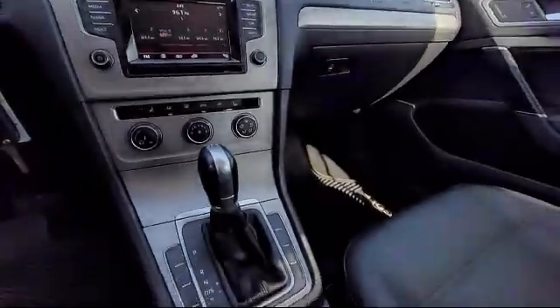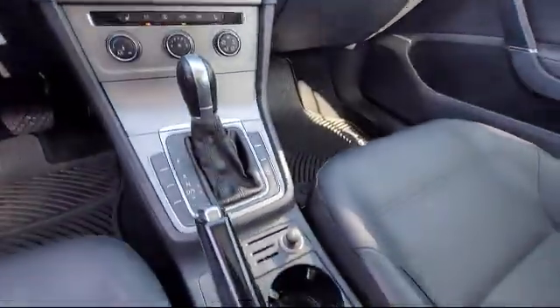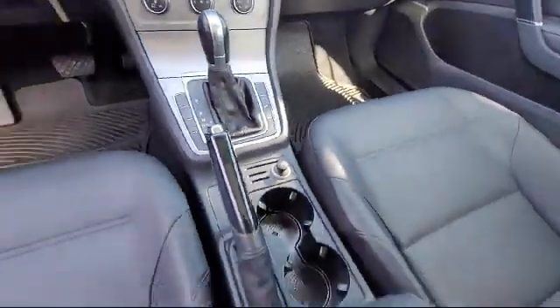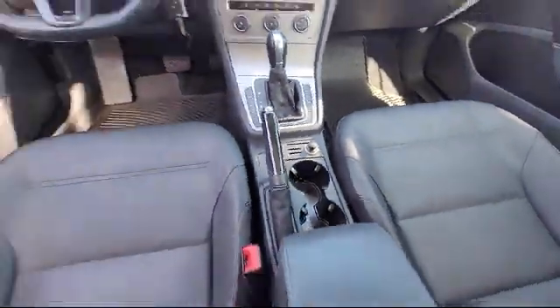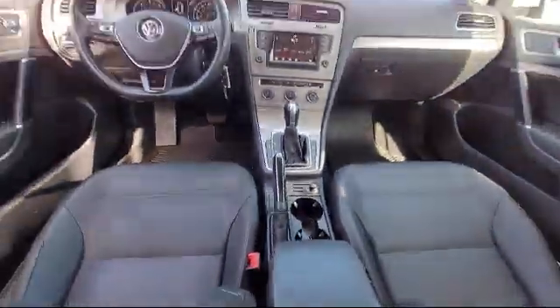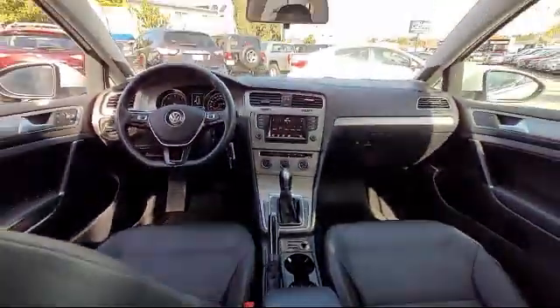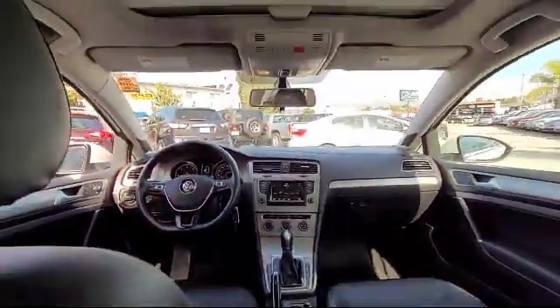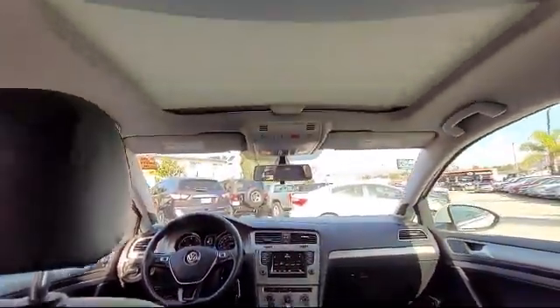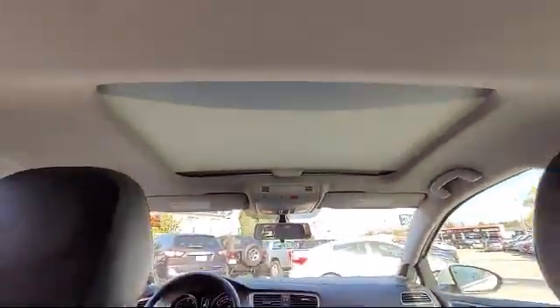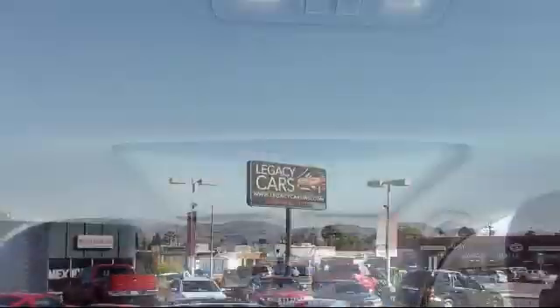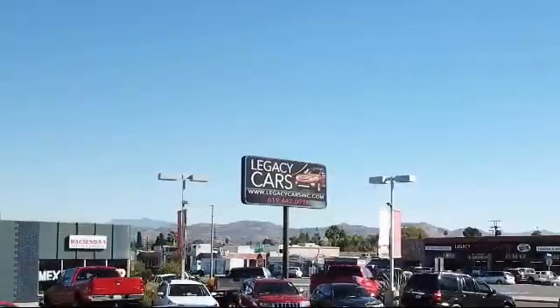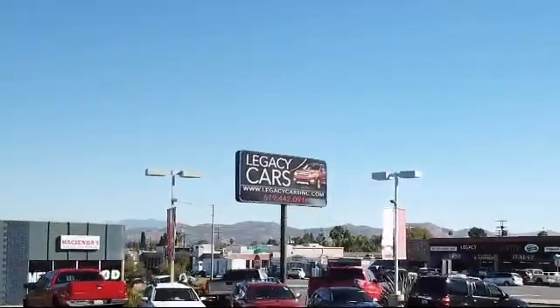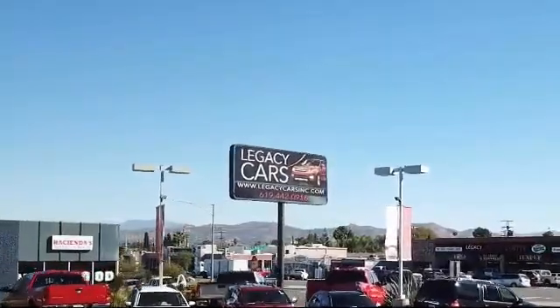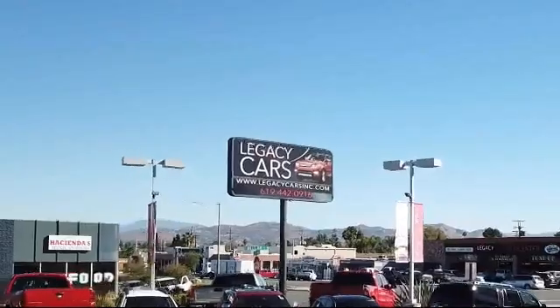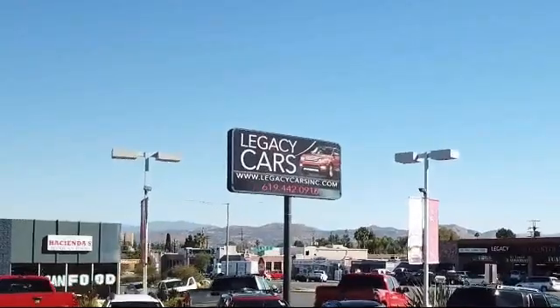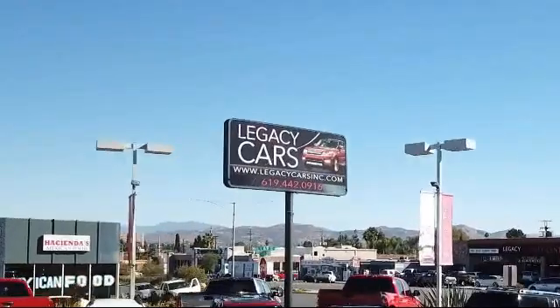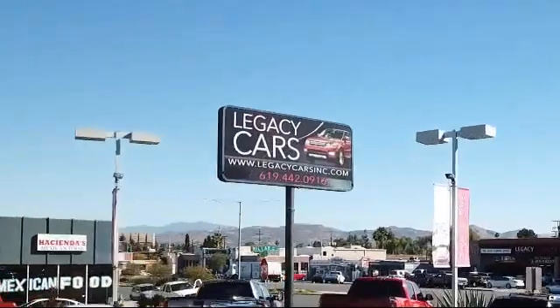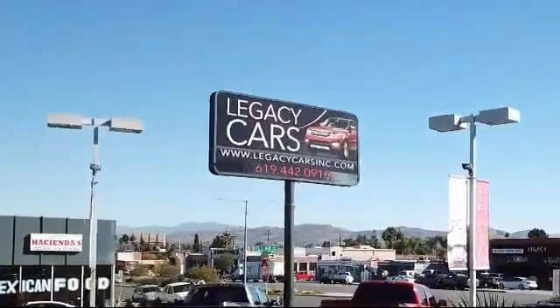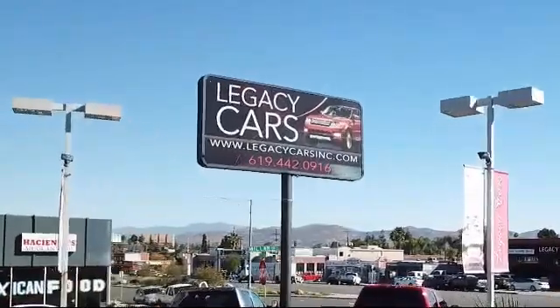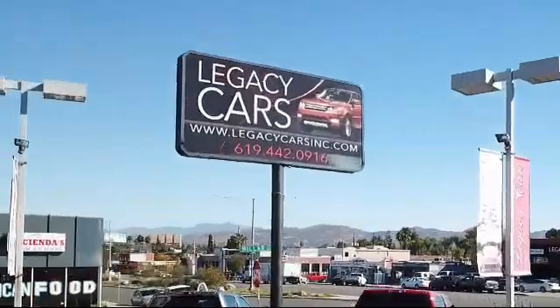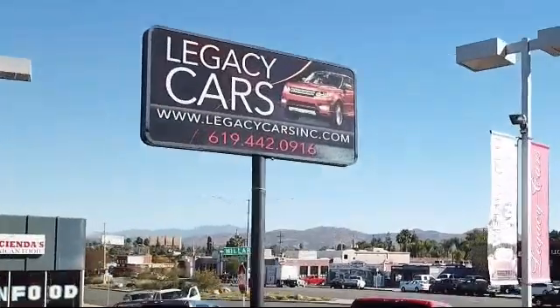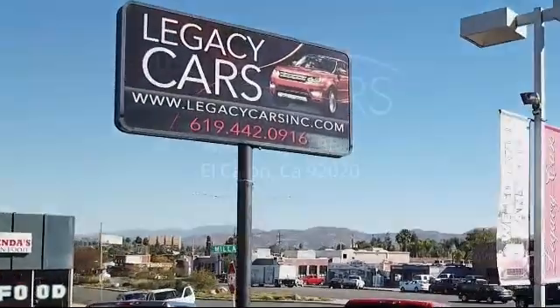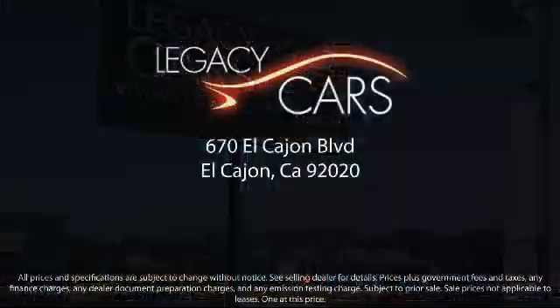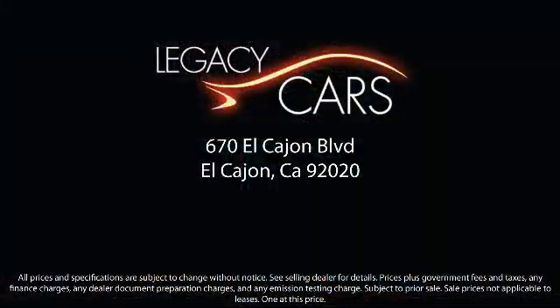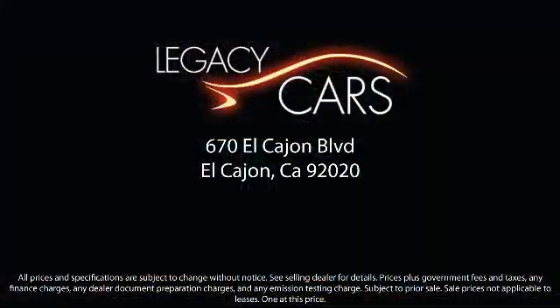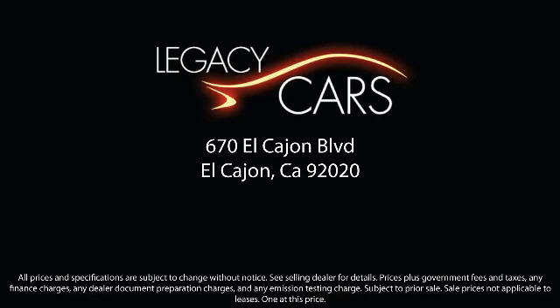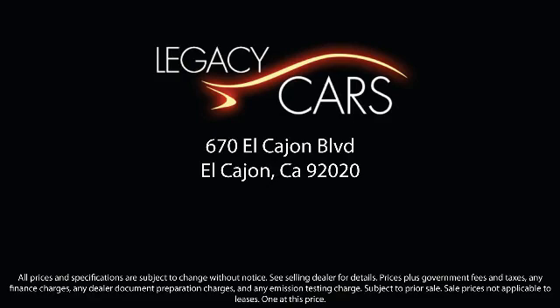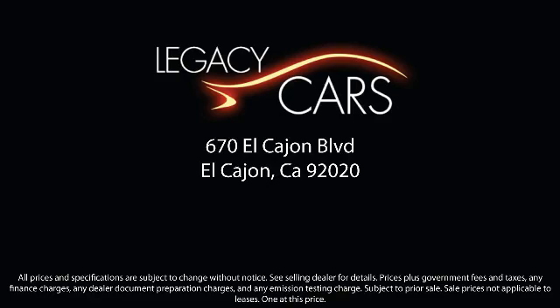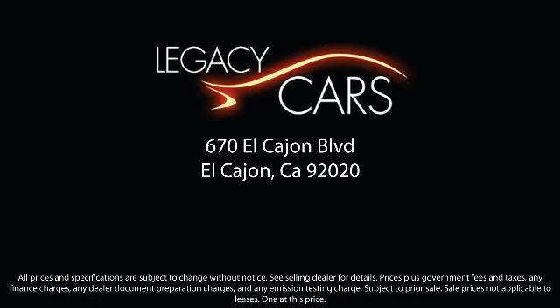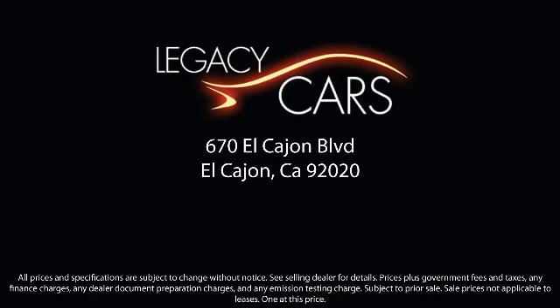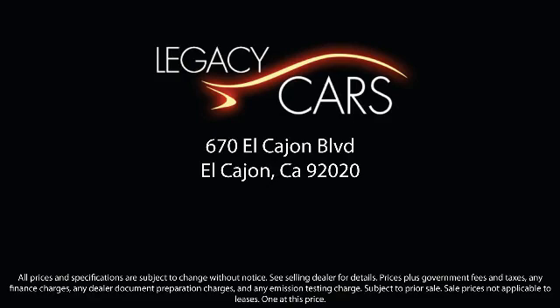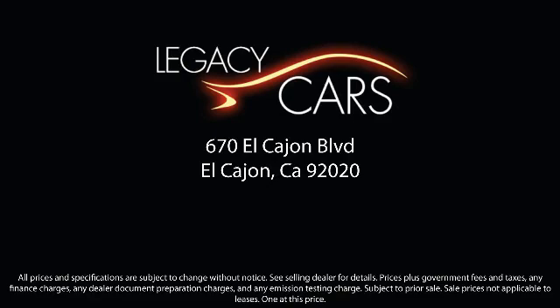Our goal is to give each of our customers the best service, best deals, and best vehicle all around. We continuously strive to ensure that all of our clients enjoy an unmatched convenience when it comes to purchasing a used car in El Cajon.